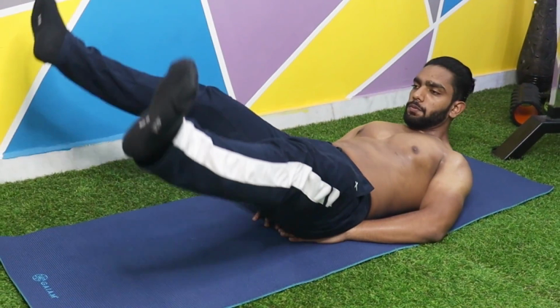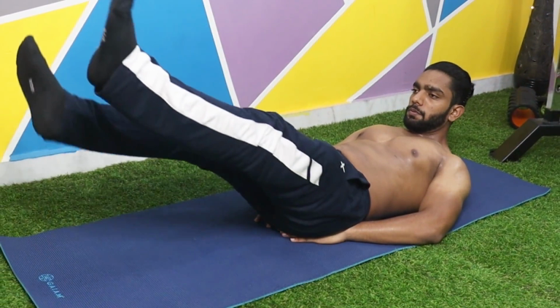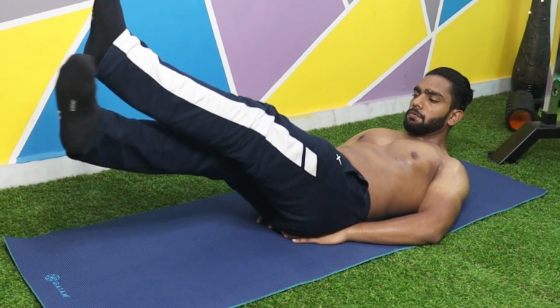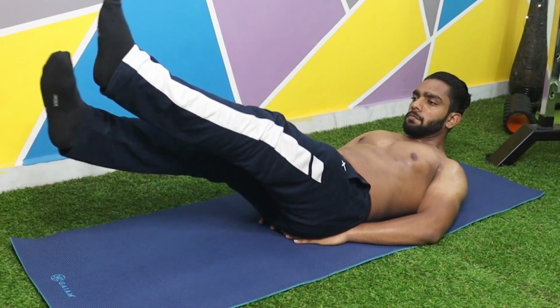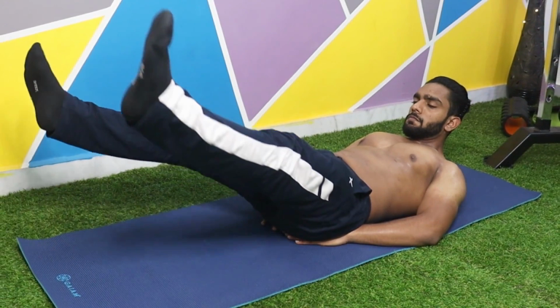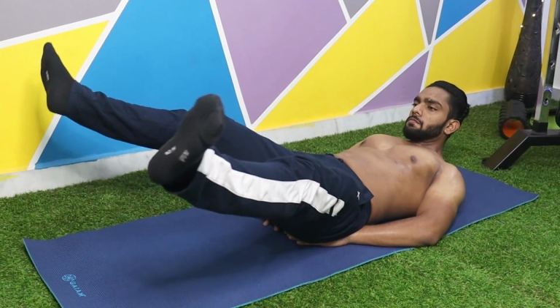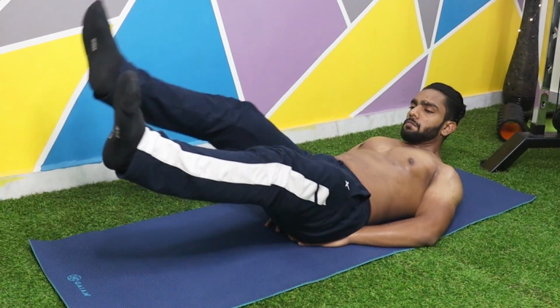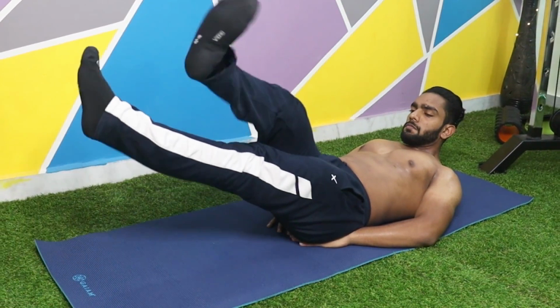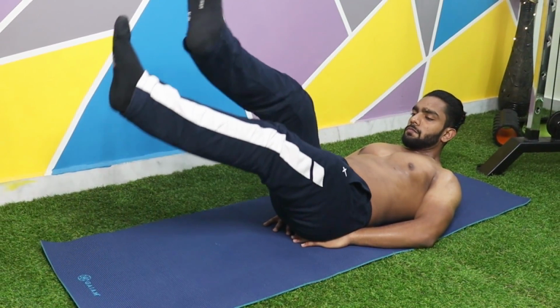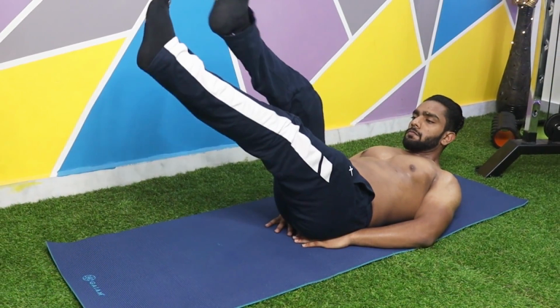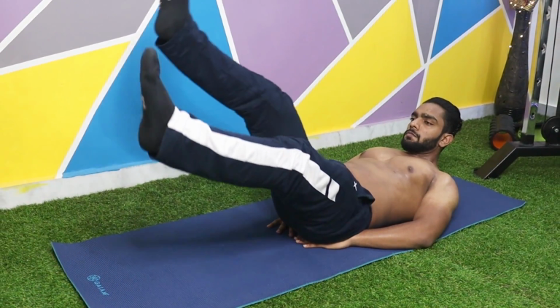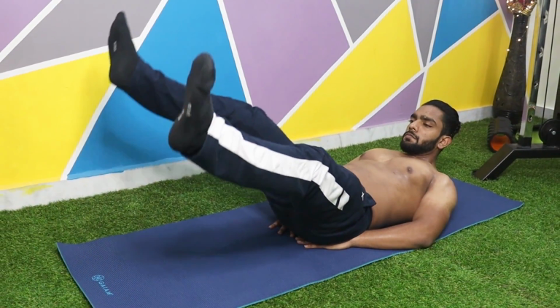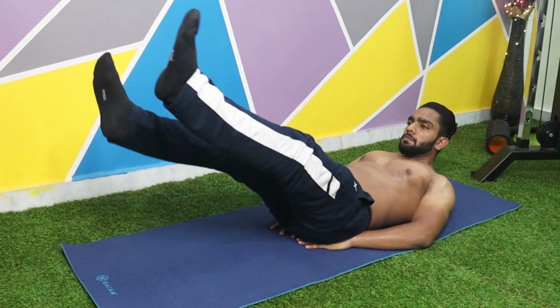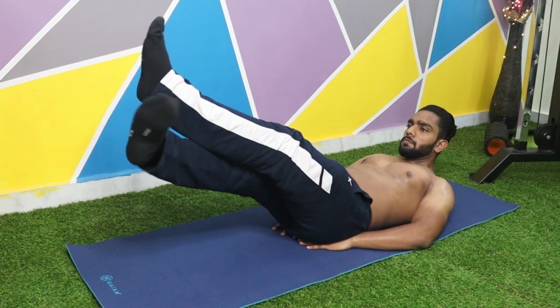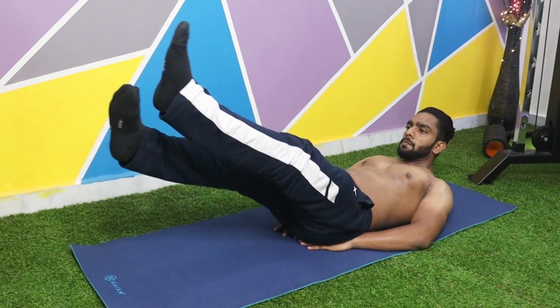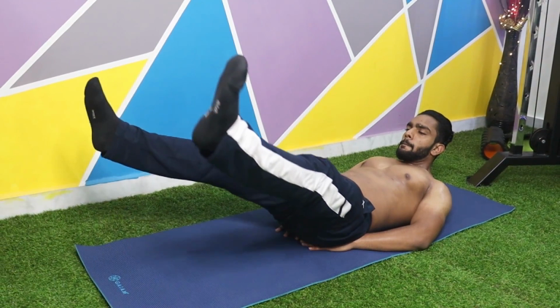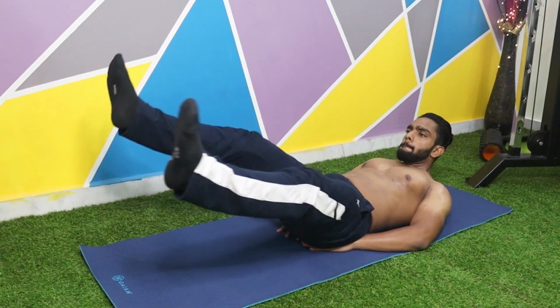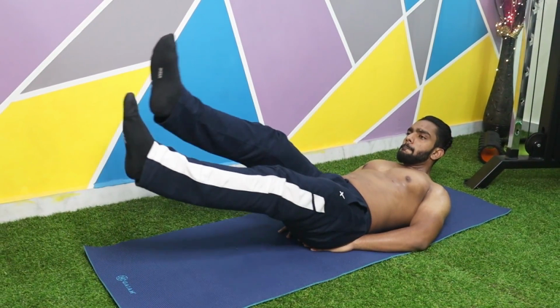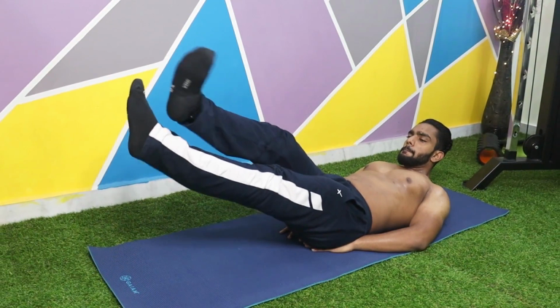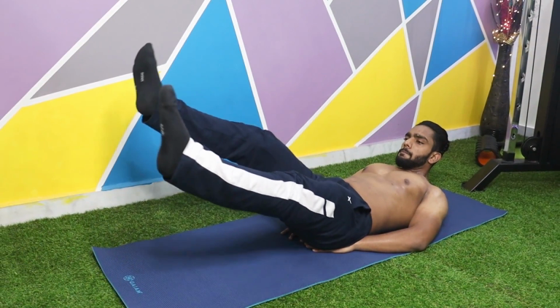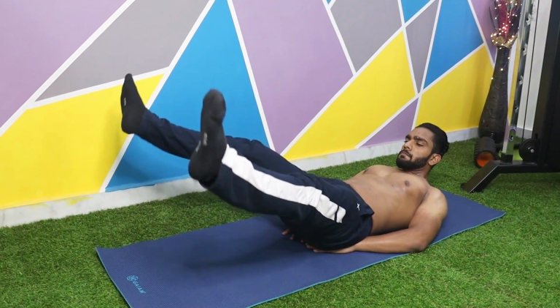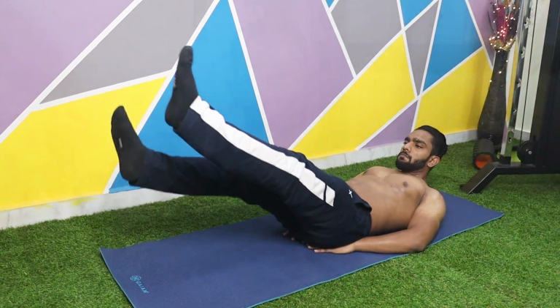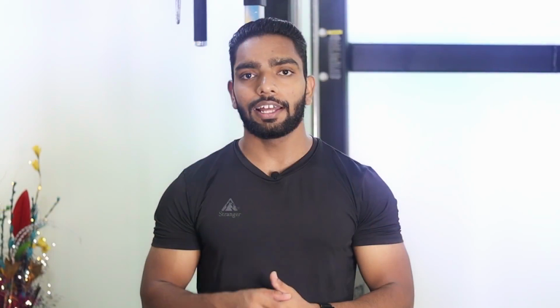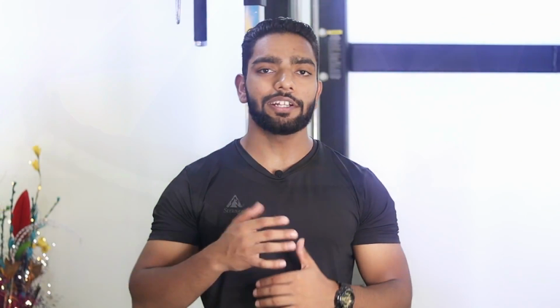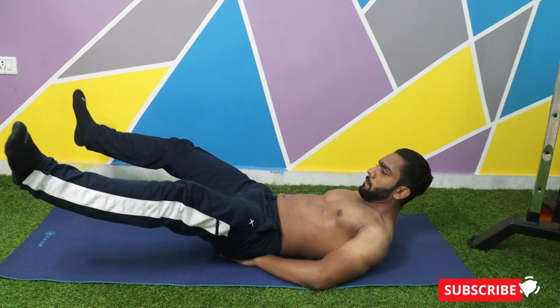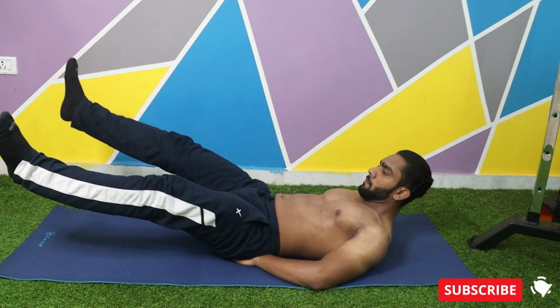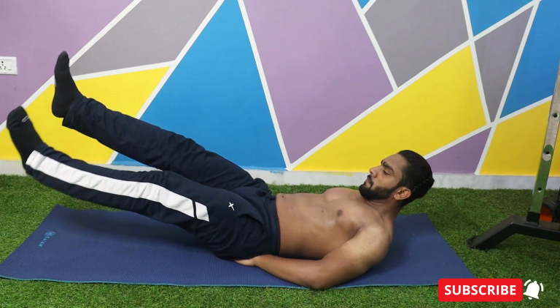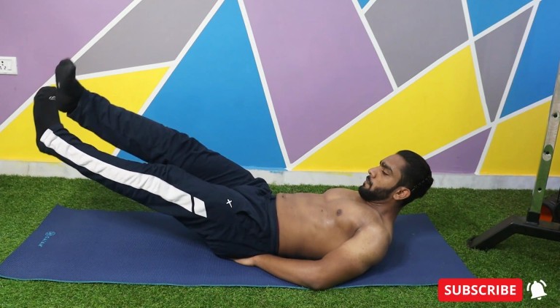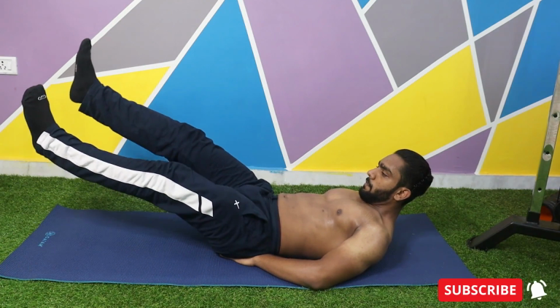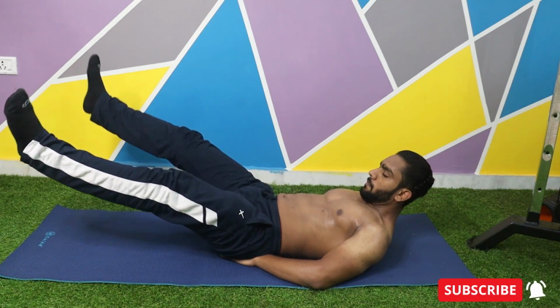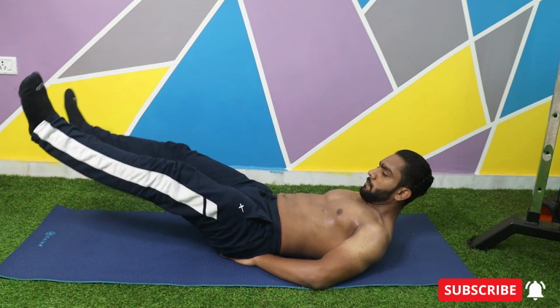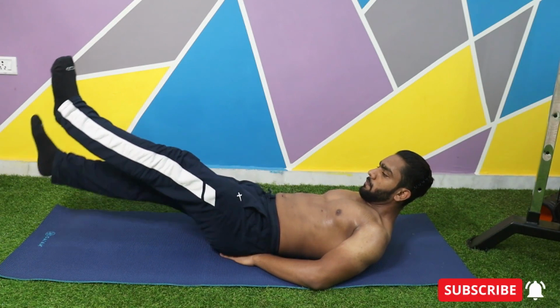Now bring your legs over each other by crossing them. Think of a scissor action when doing this move, and then move the legs away from each other. The motion of your legs will be left to right. Repeat this move — it should be slow and controlled. And this is how we perform scissors.